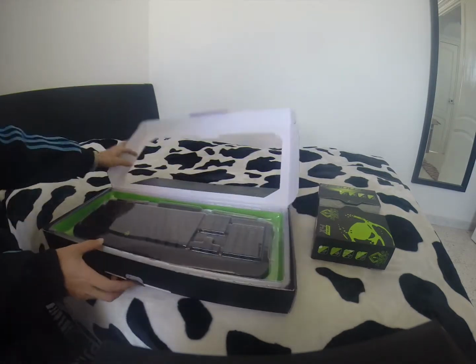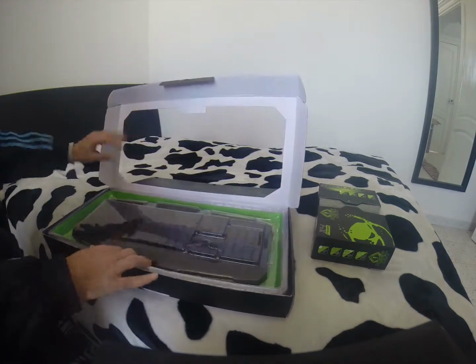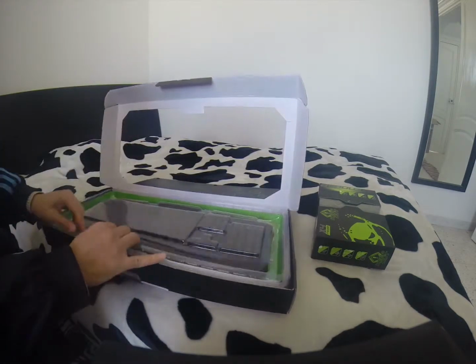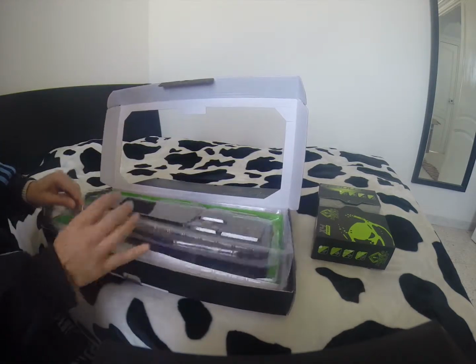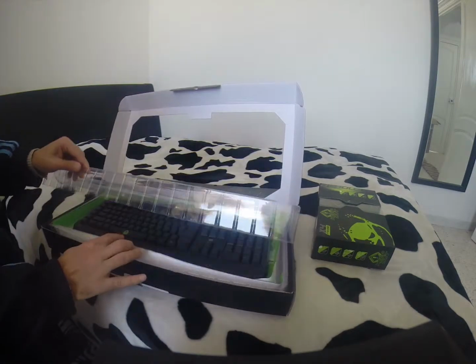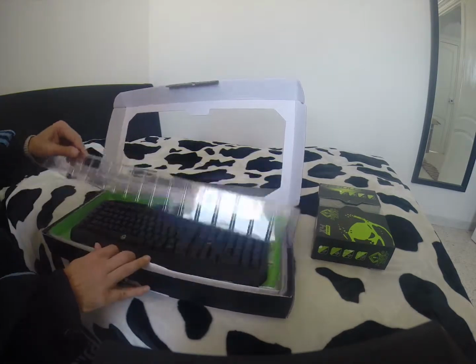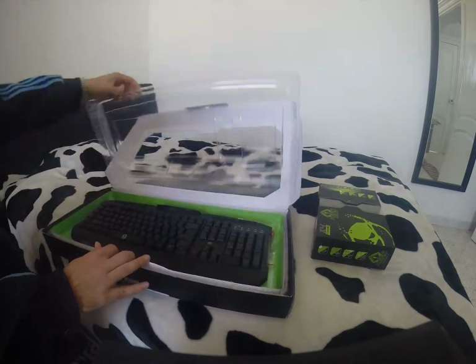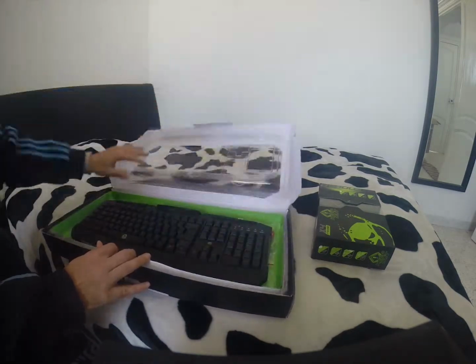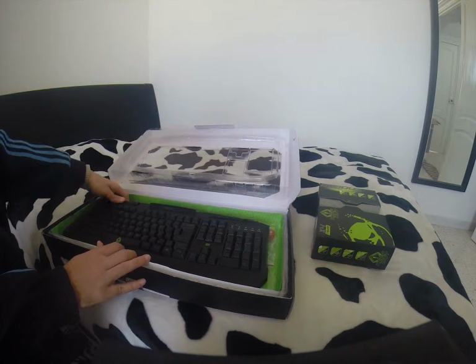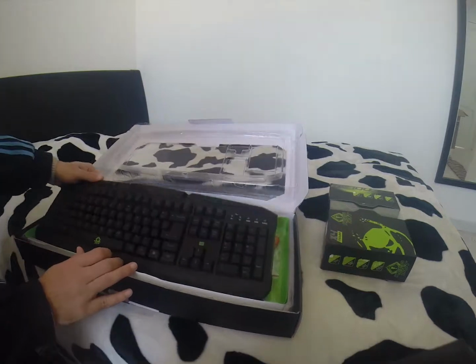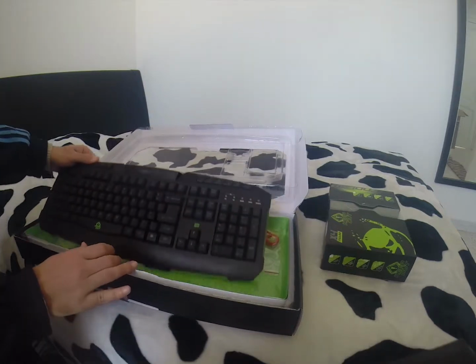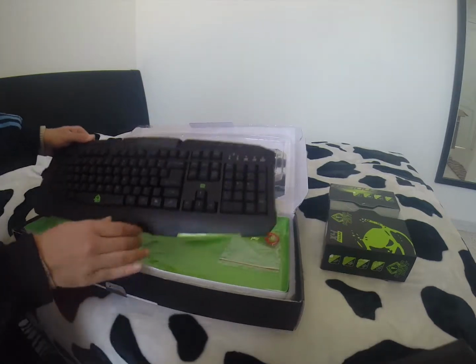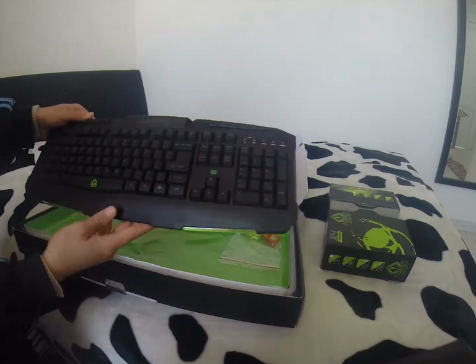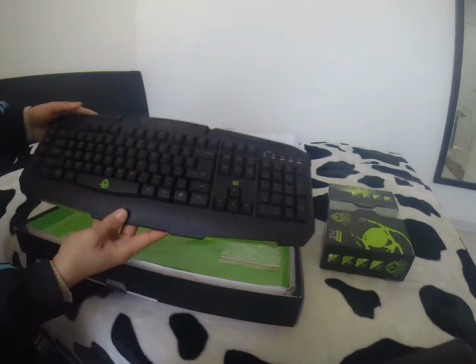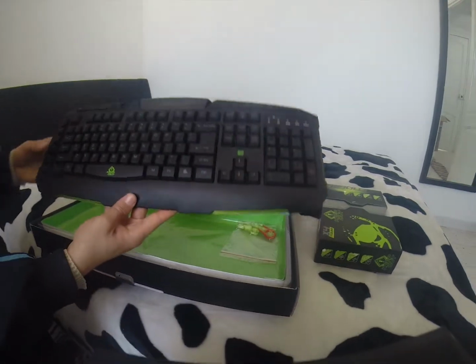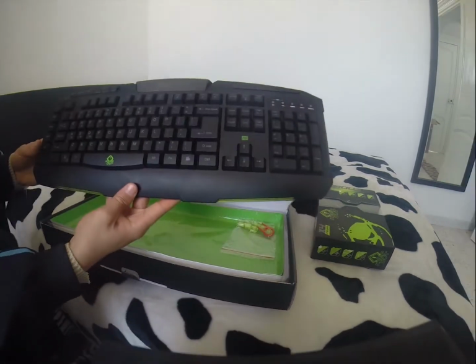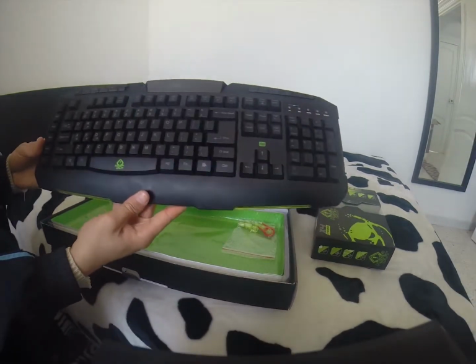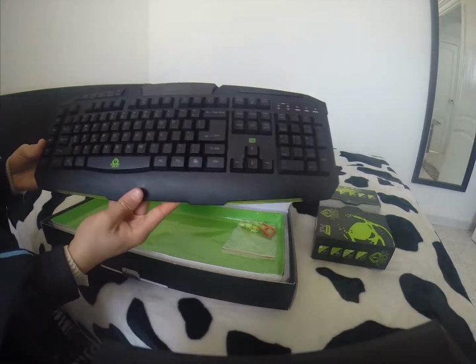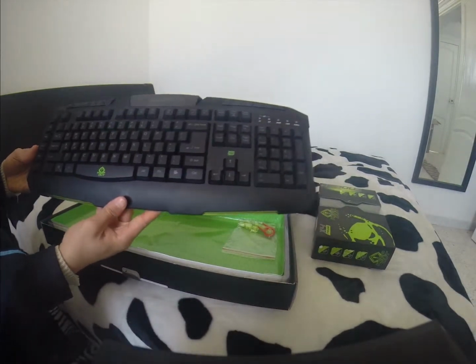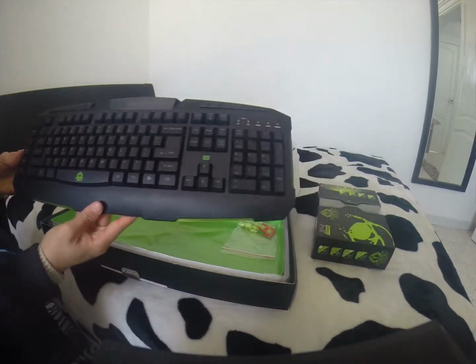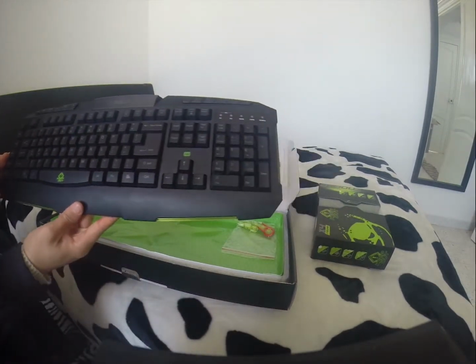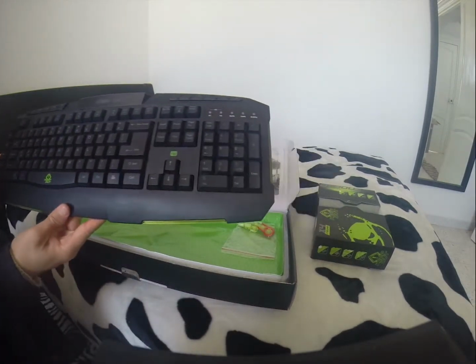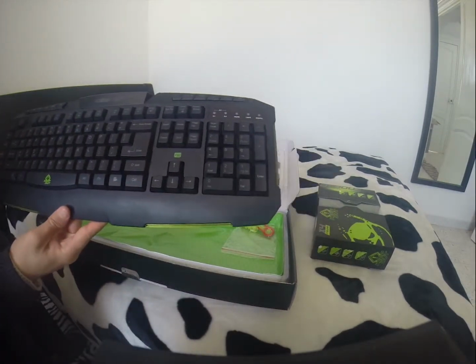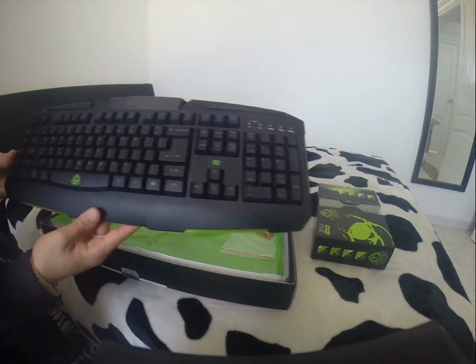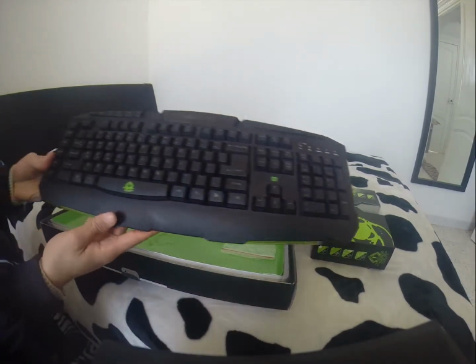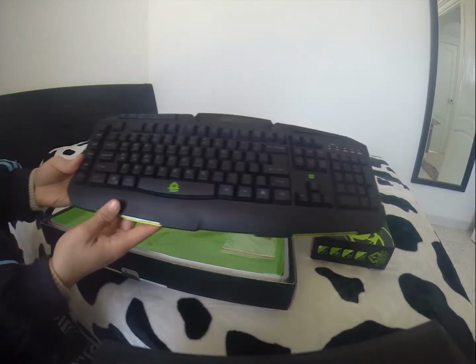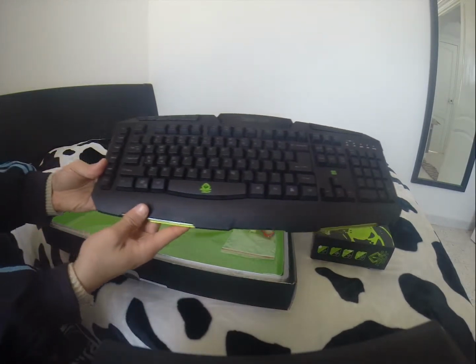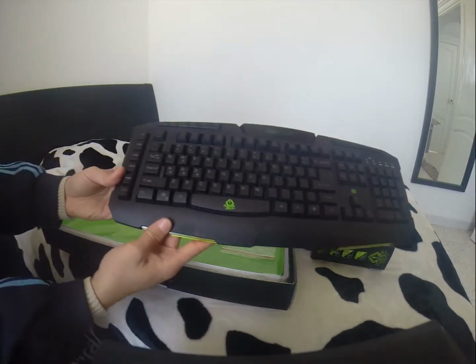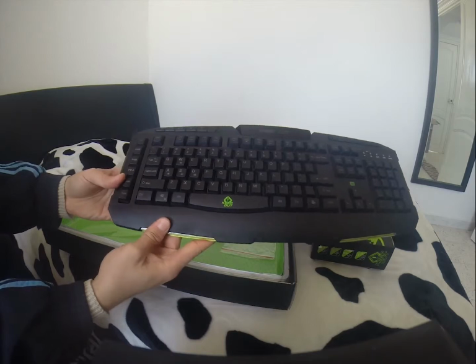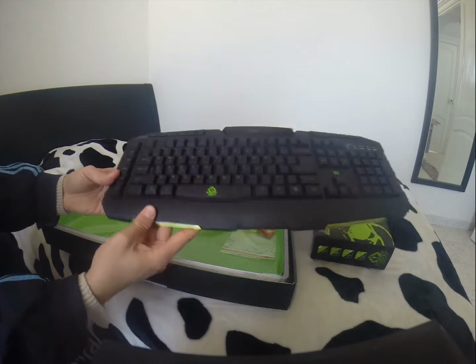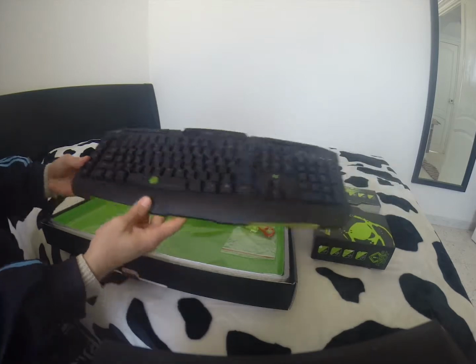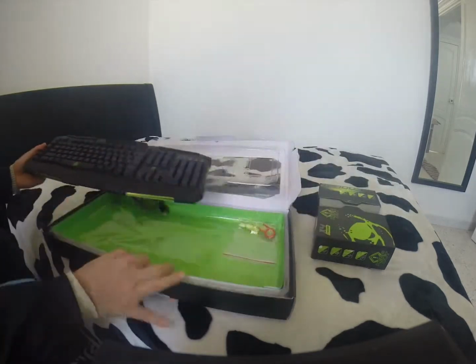A powerful keyboard with an impressive design made especially for professional players. Its size has been optimized to enhance the game space.